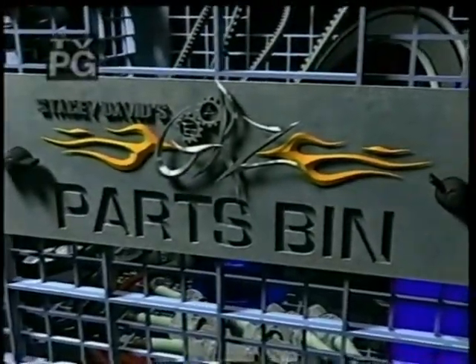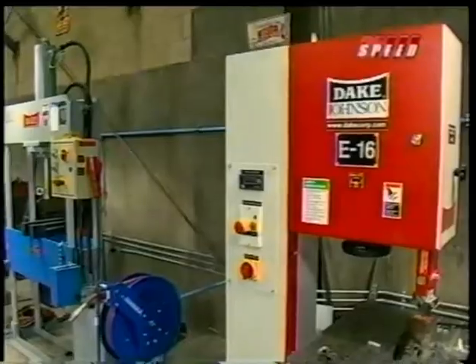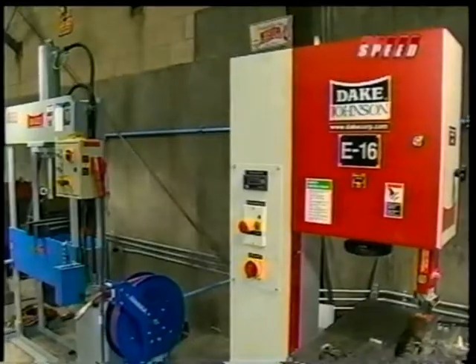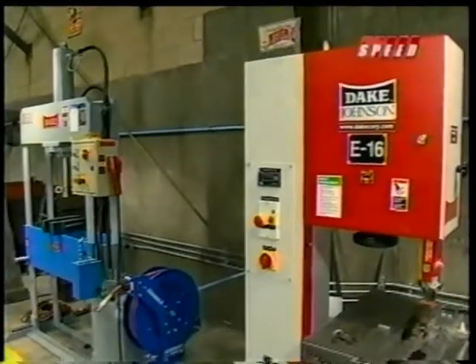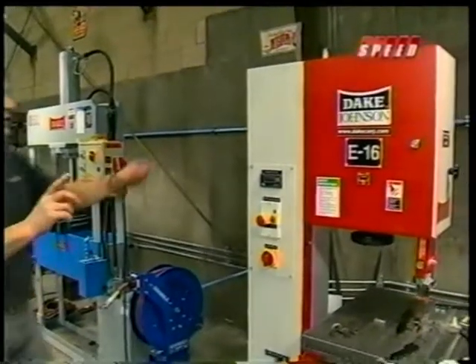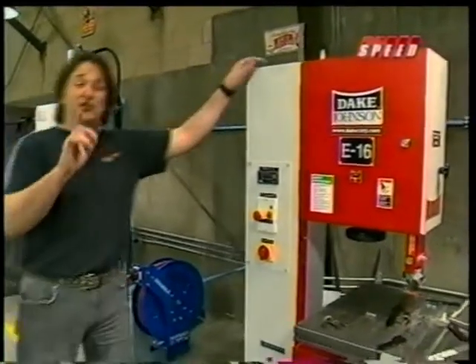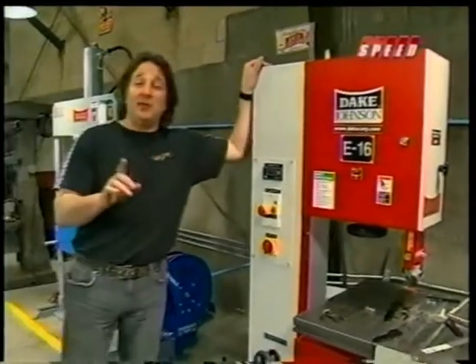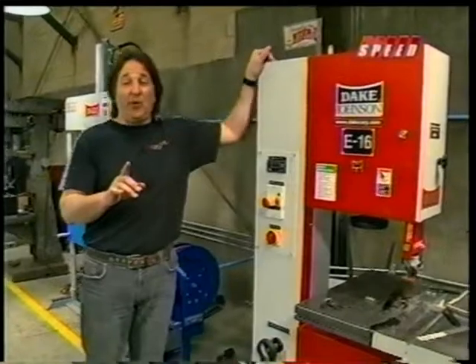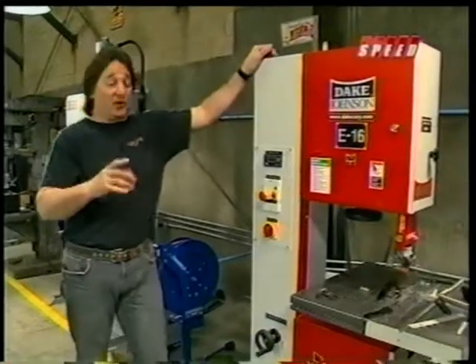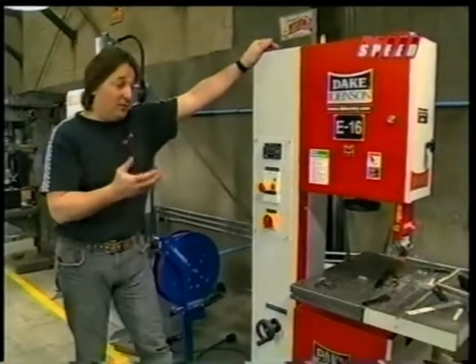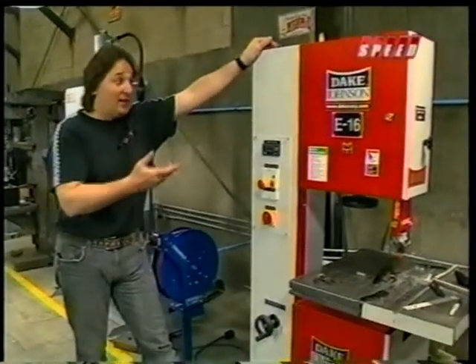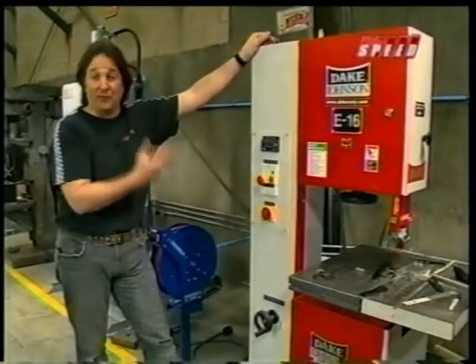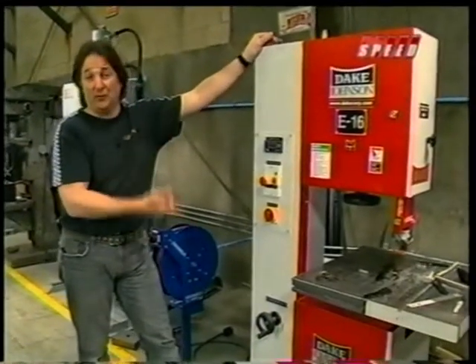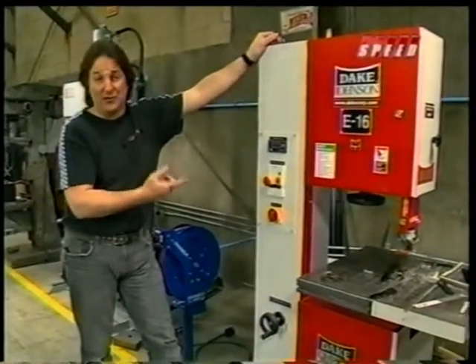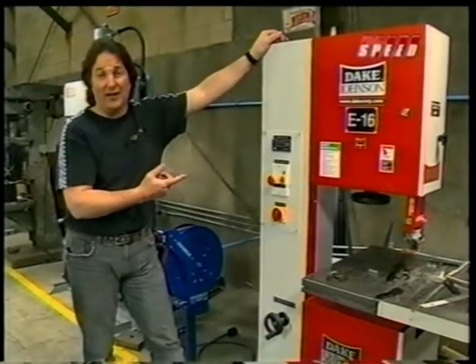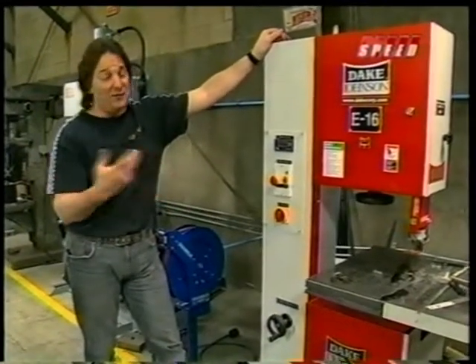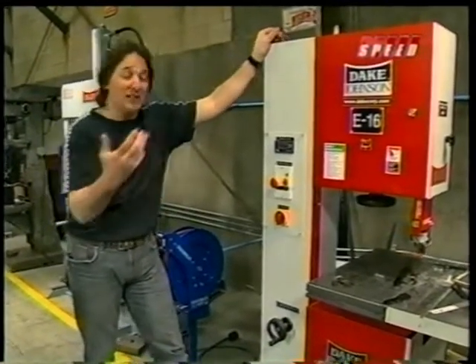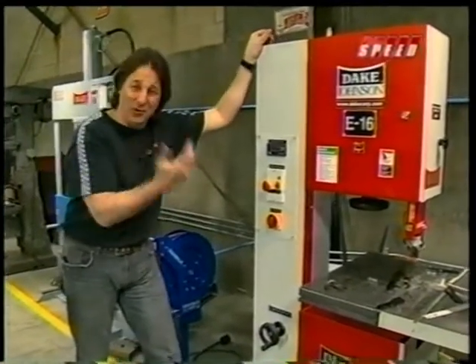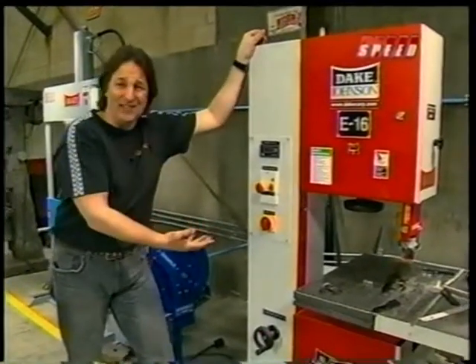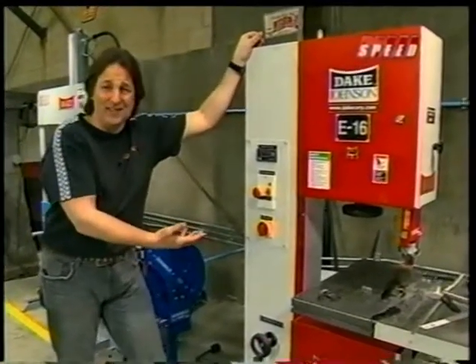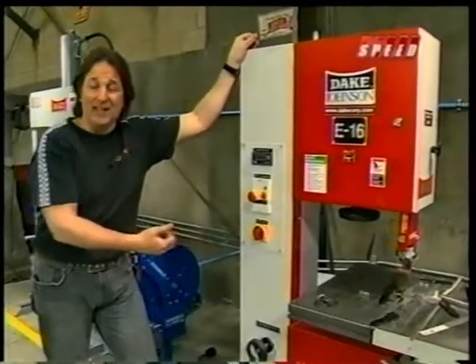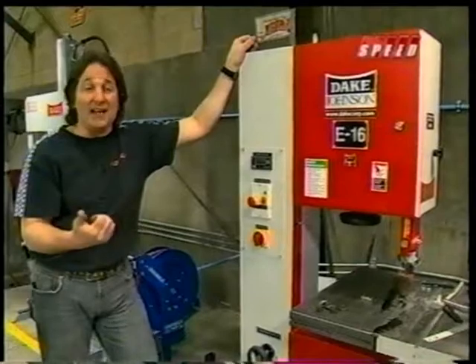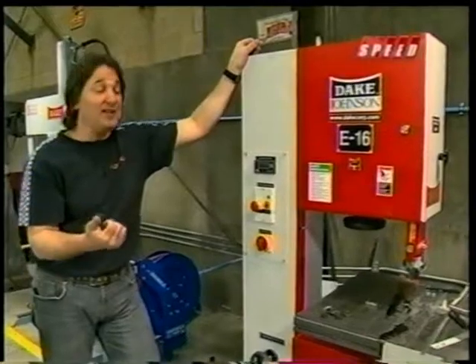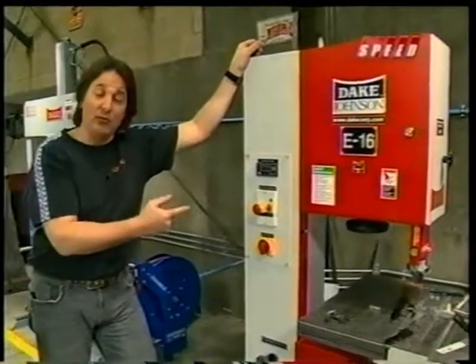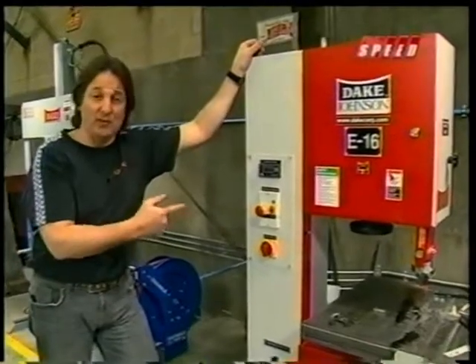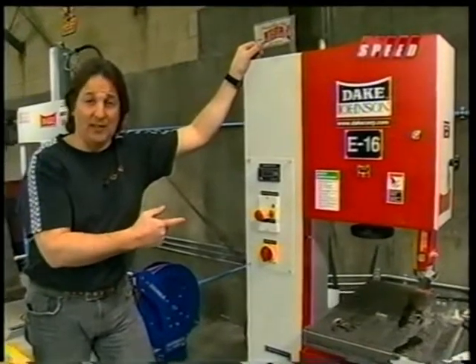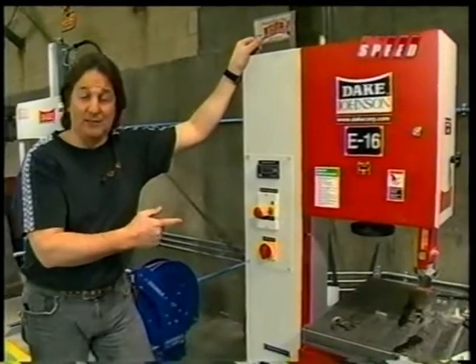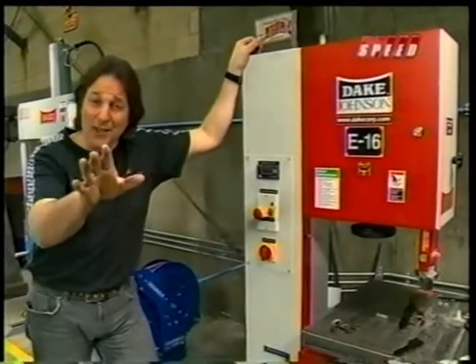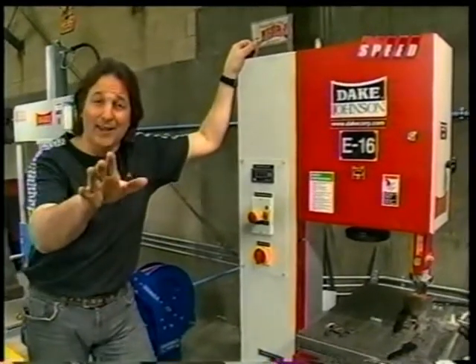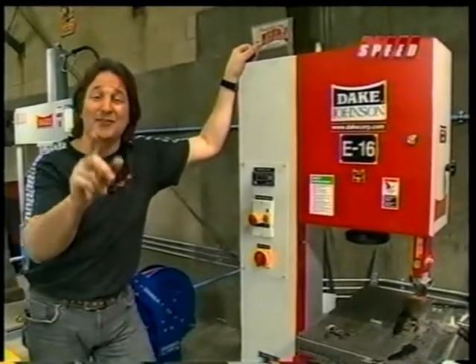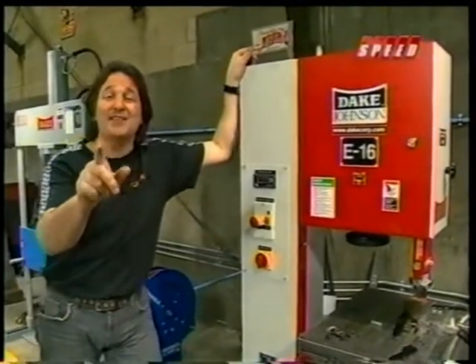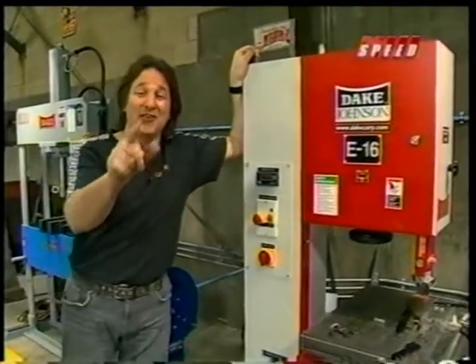One tool that is extremely important when you're working with metal is a vertical bandsaw. And fortunately, as cool as this is, not everybody's got the room for something like this. That's okay, because Dake has got another option for you.